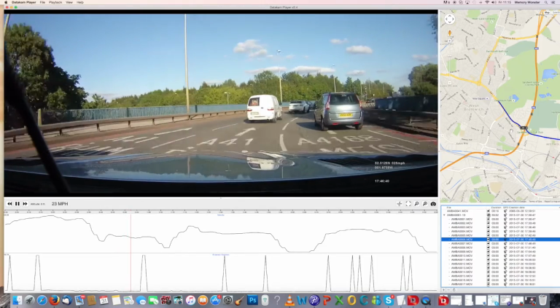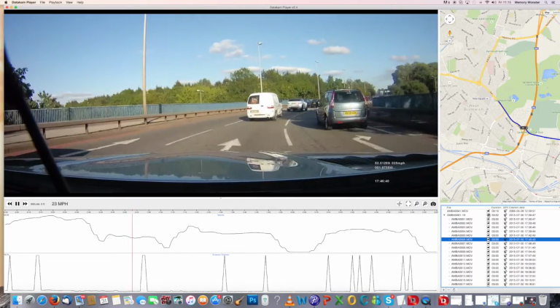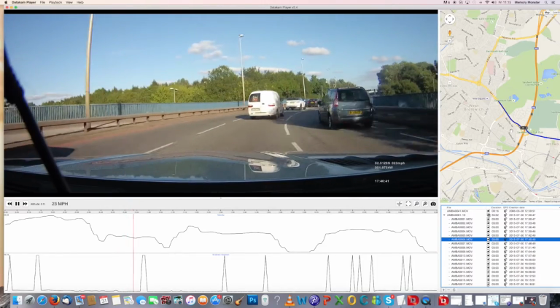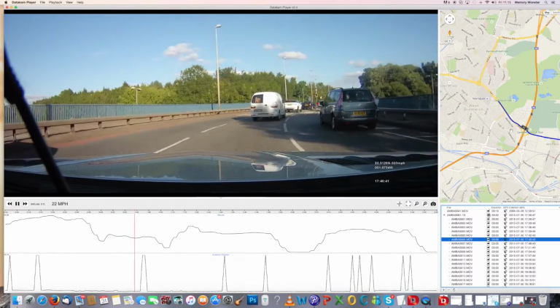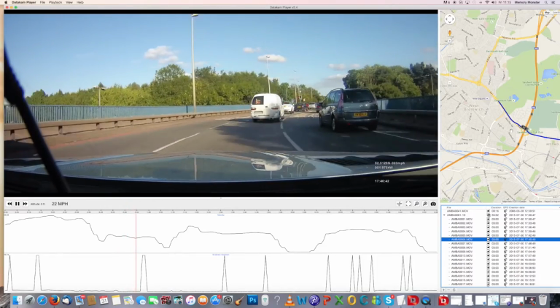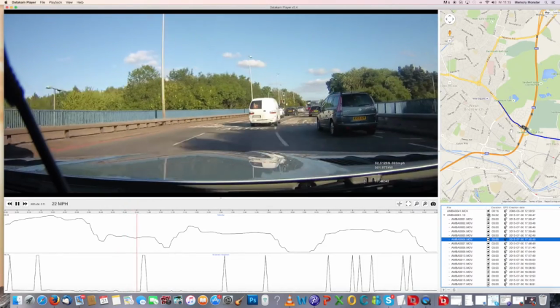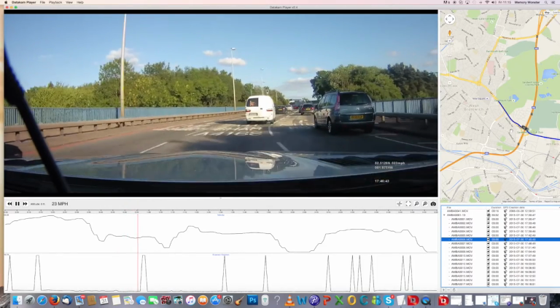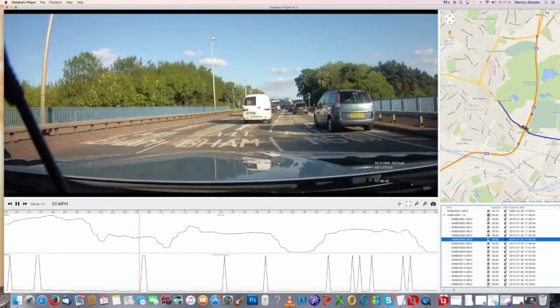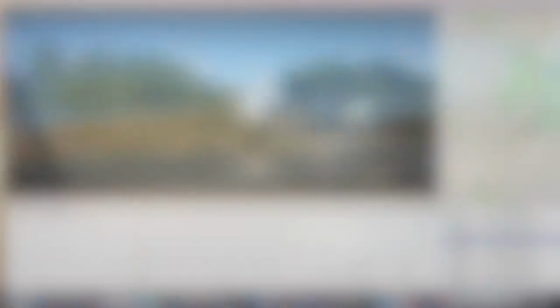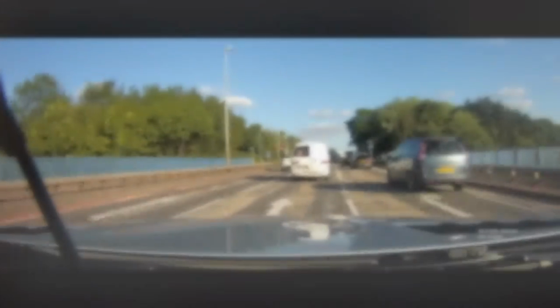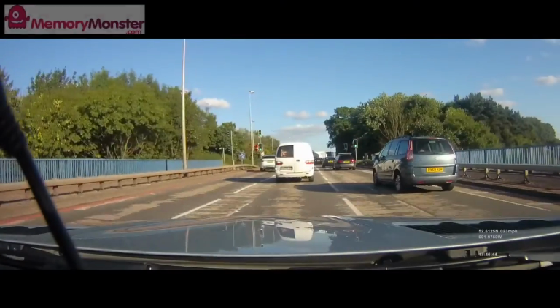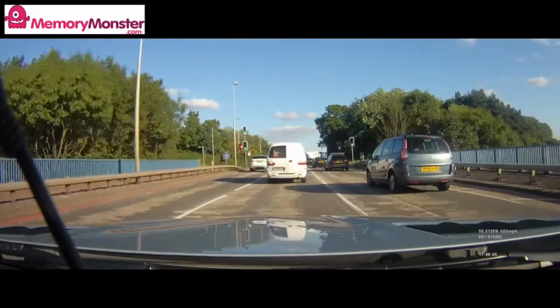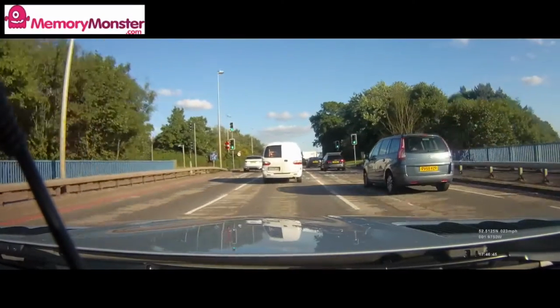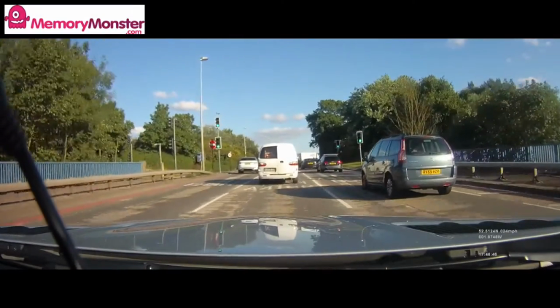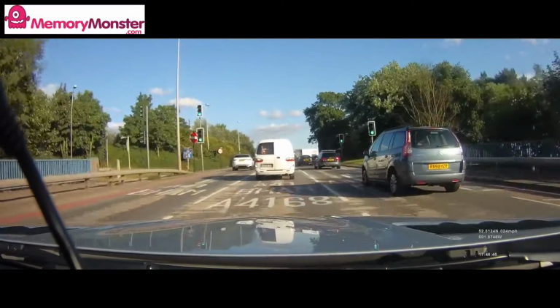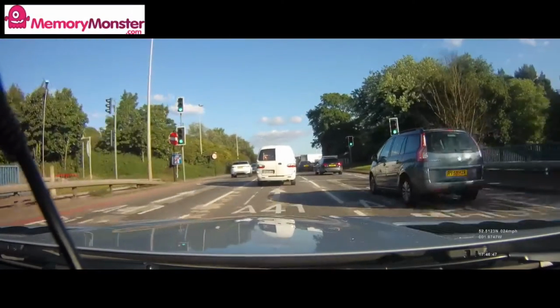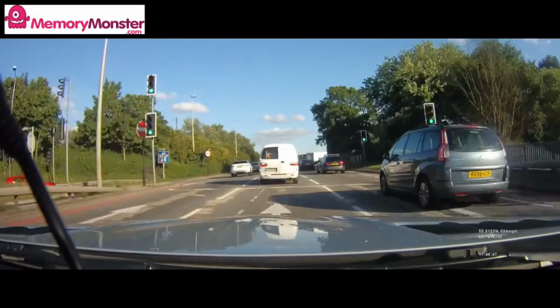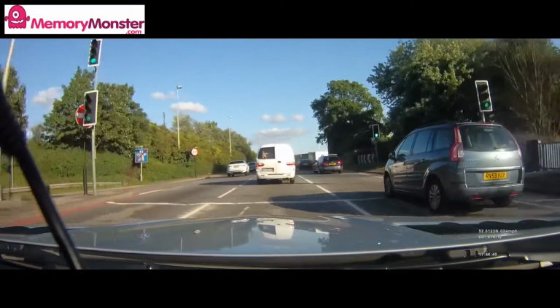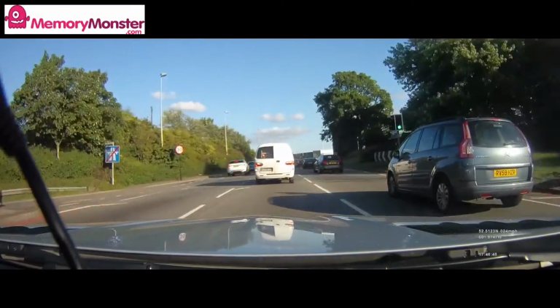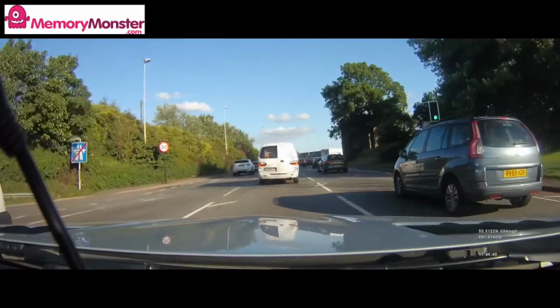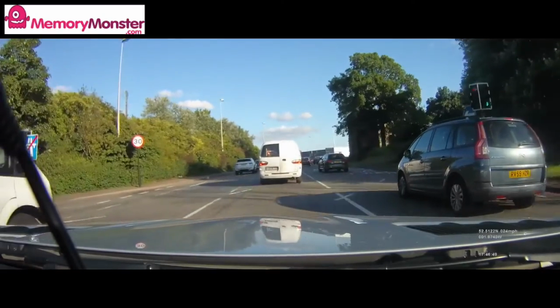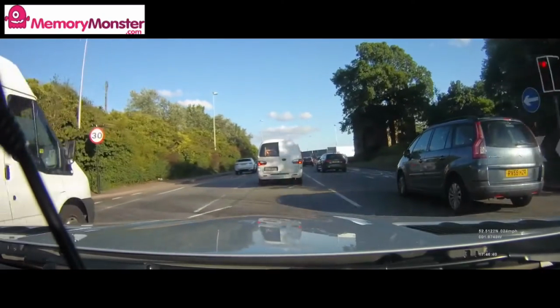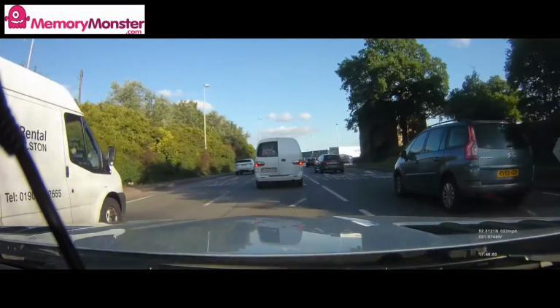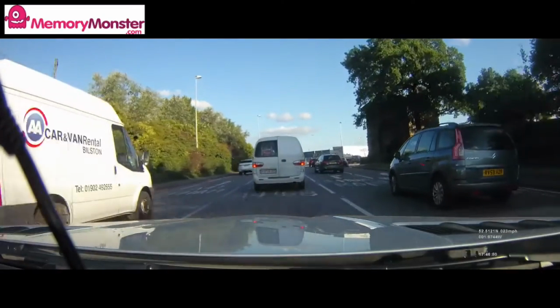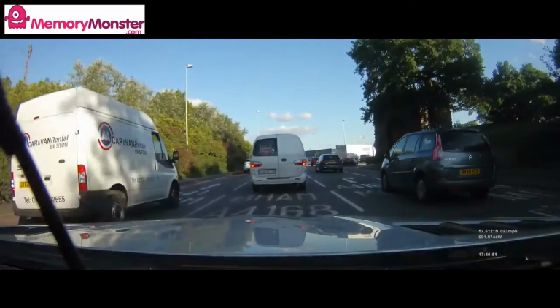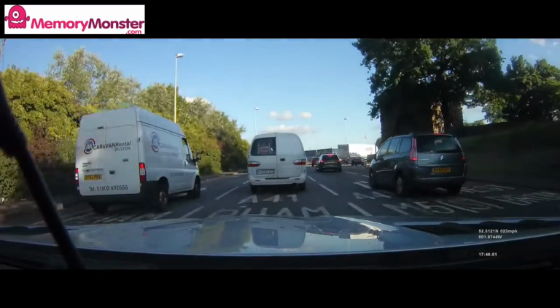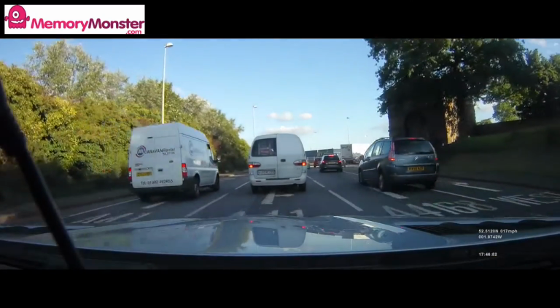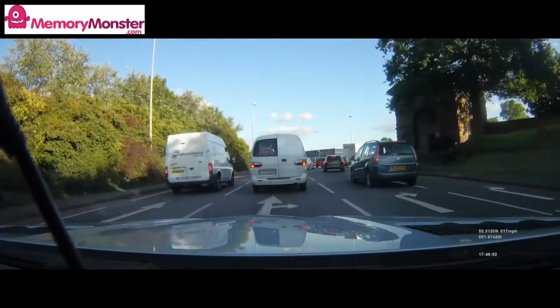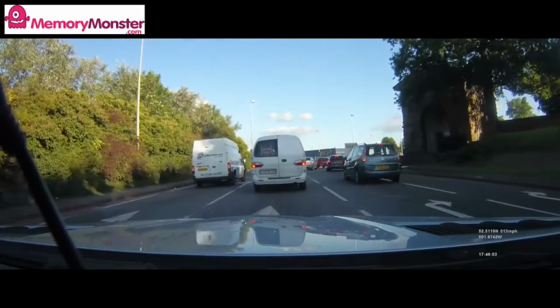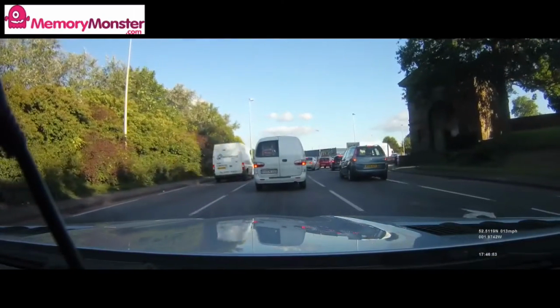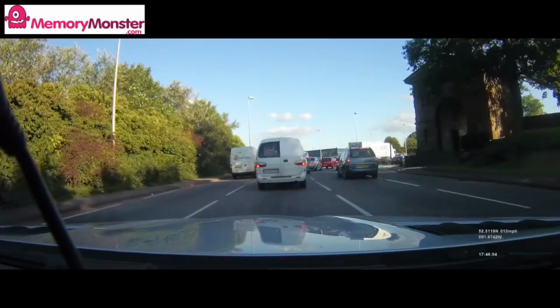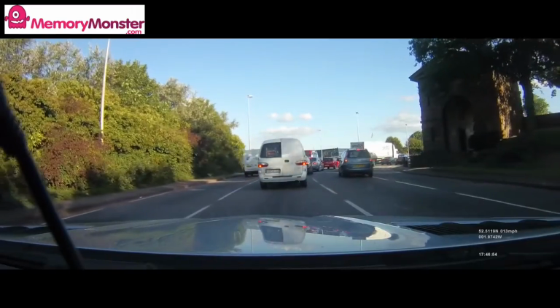In this day and age there's never any disputing video footage. If you want to record your journey for pleasure or just to be covered in case of an accident, the Mini 0806 is perfect — and it's also perfectly priced.